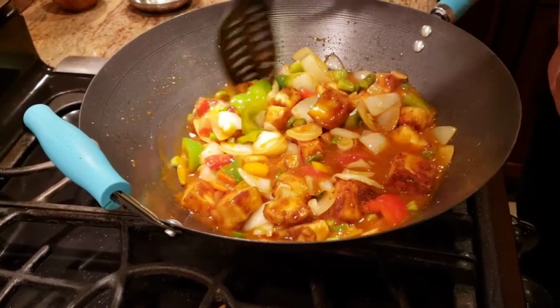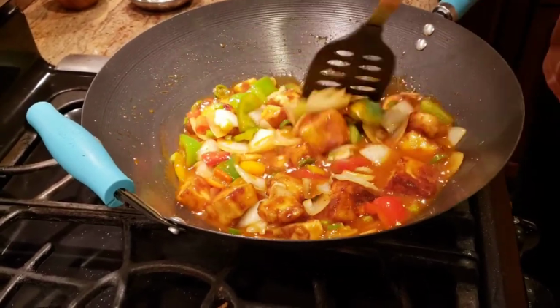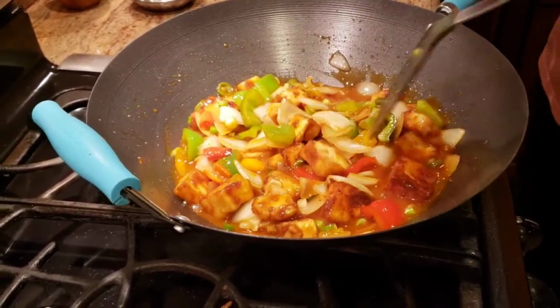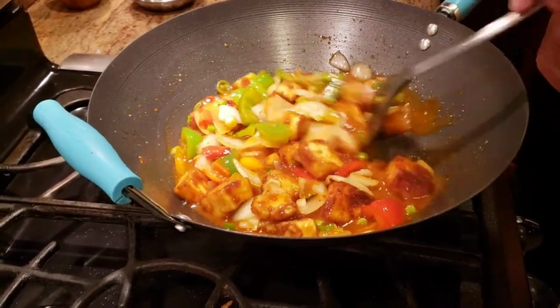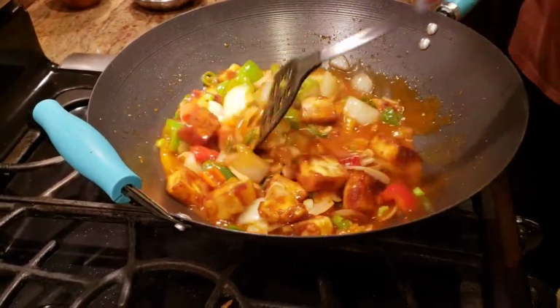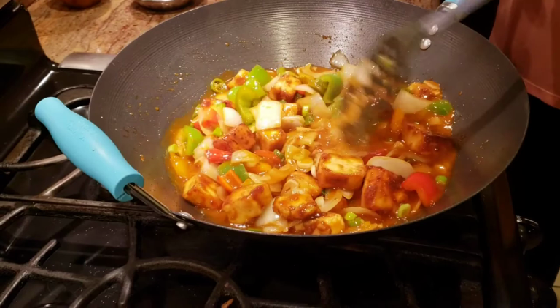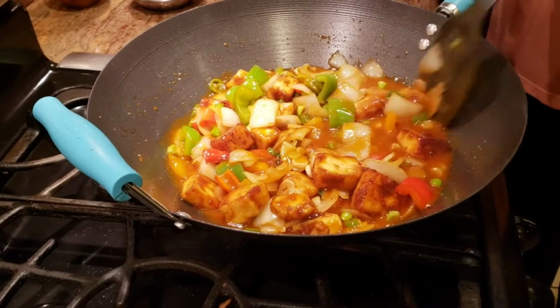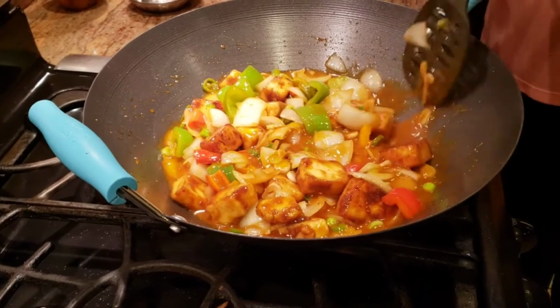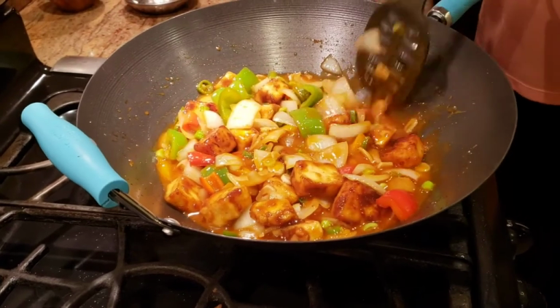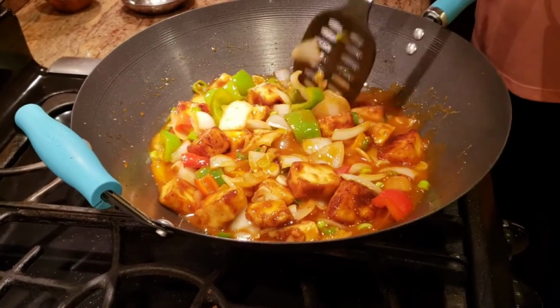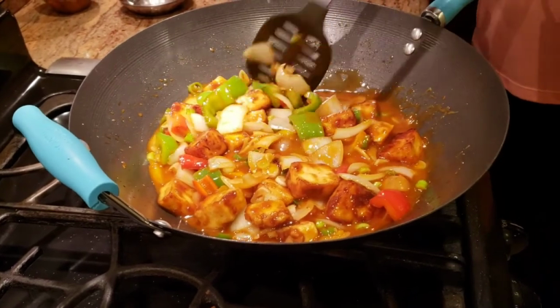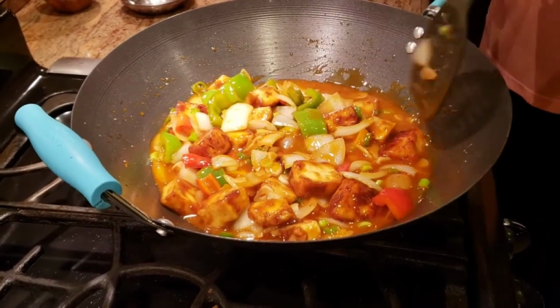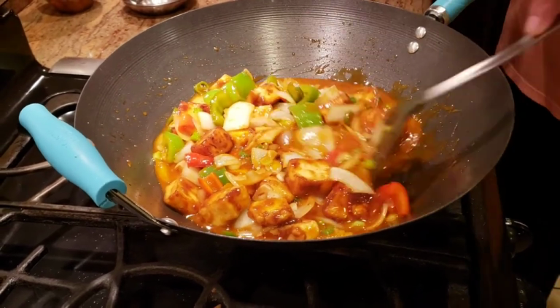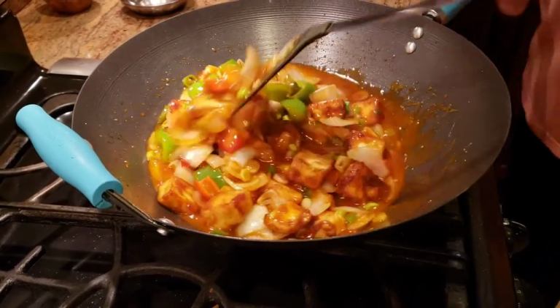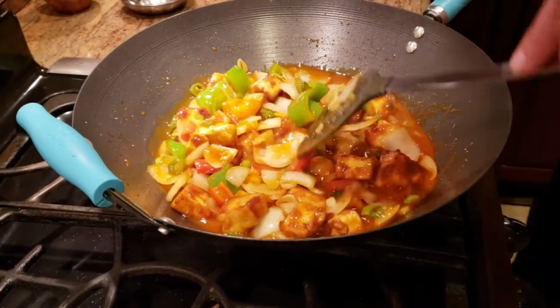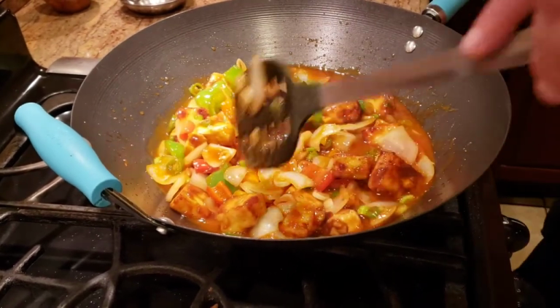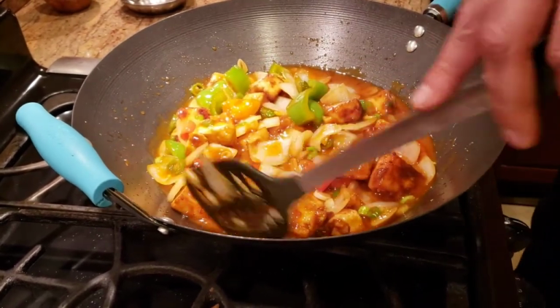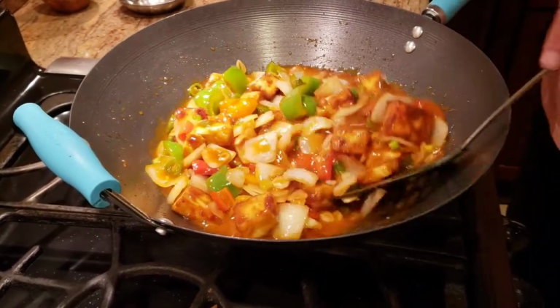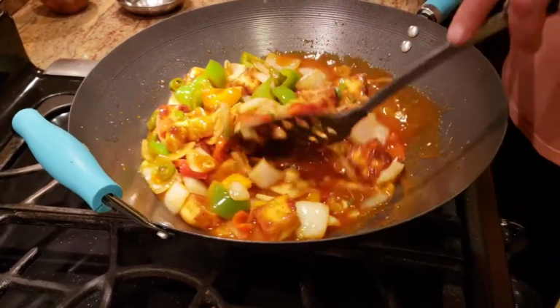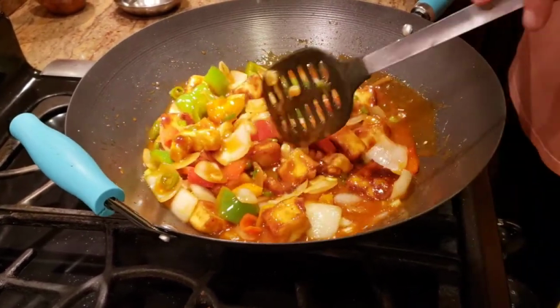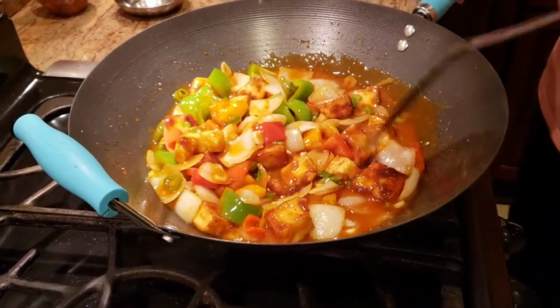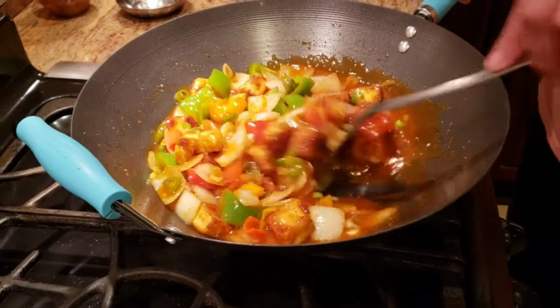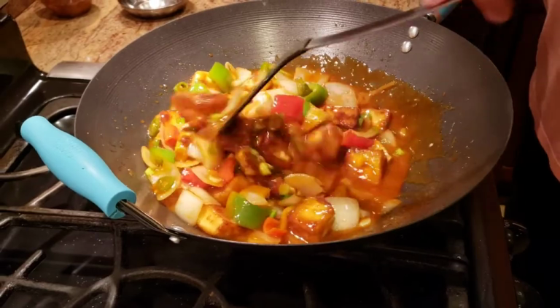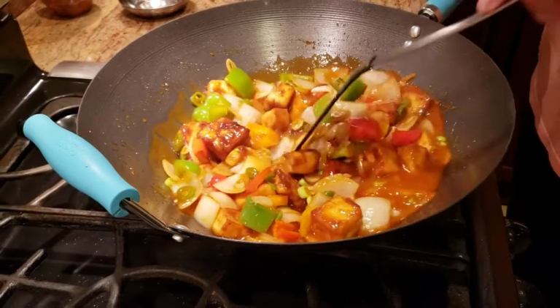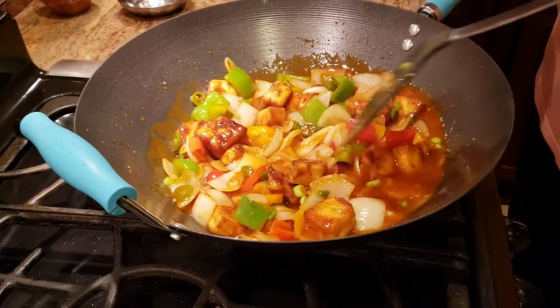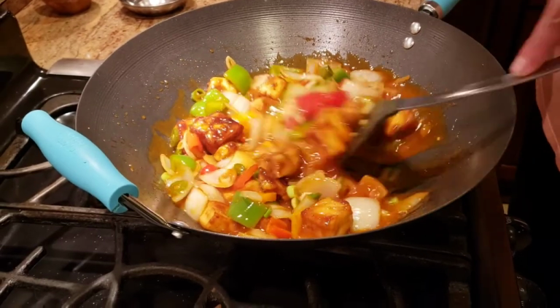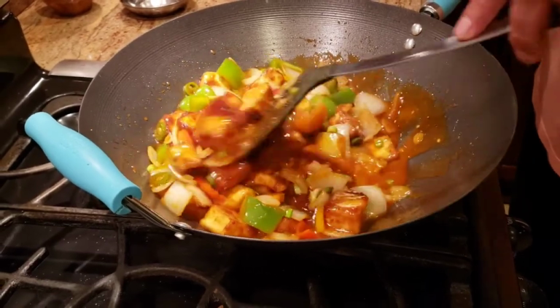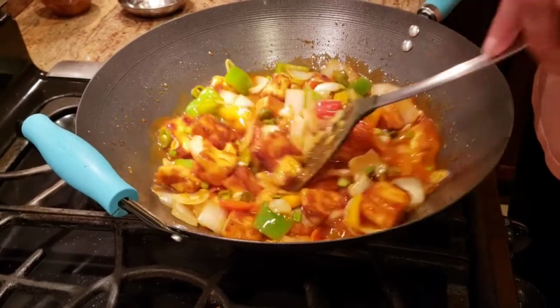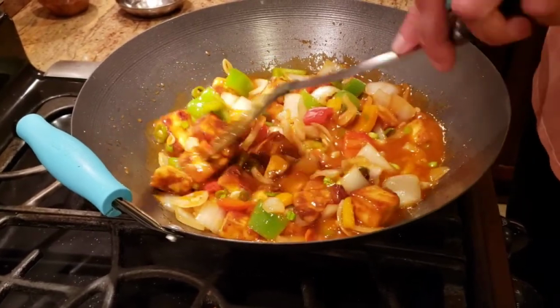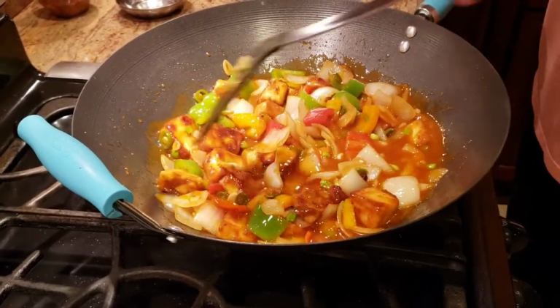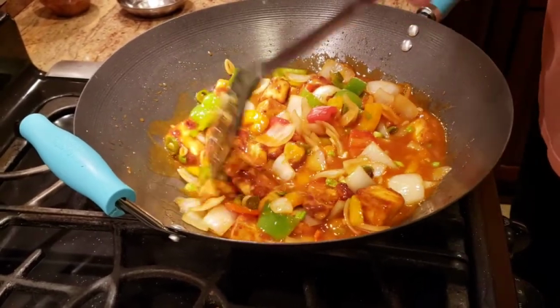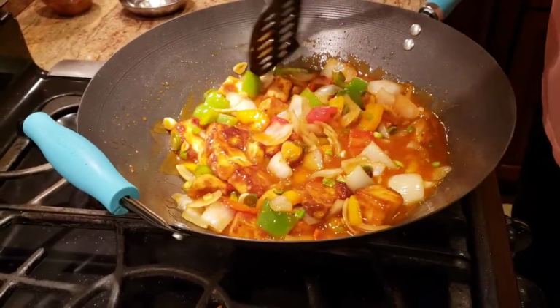After giving it a good mix, just let it cook for about 30 seconds so the gravy thickens up a little bit, and then we're all set.